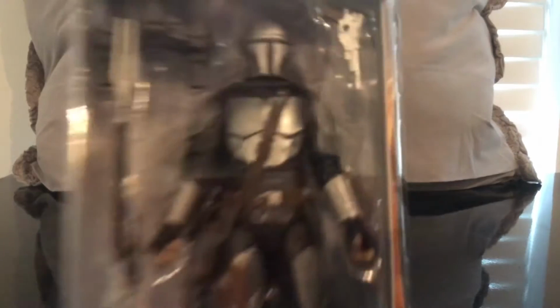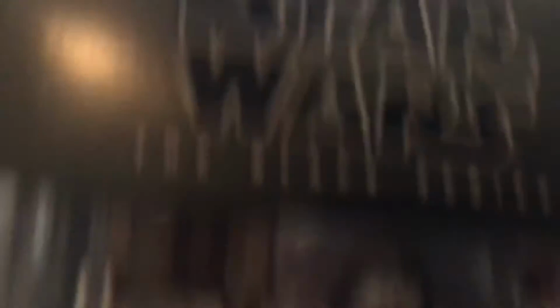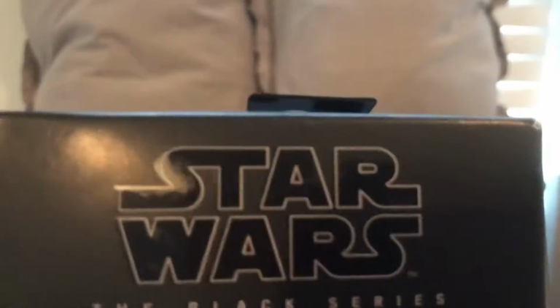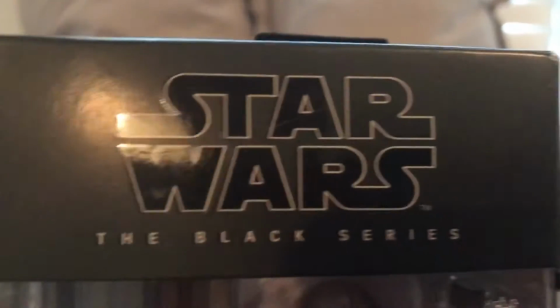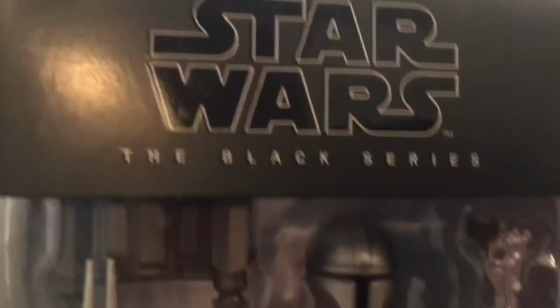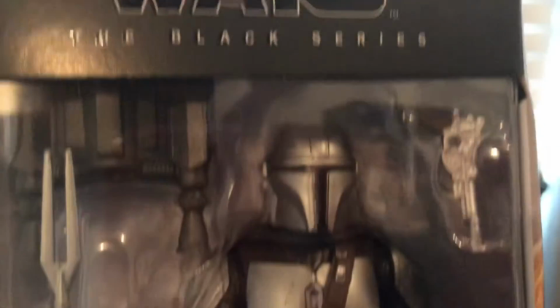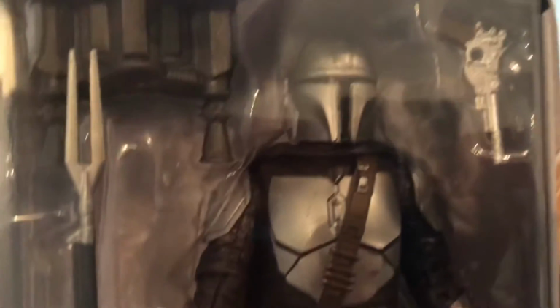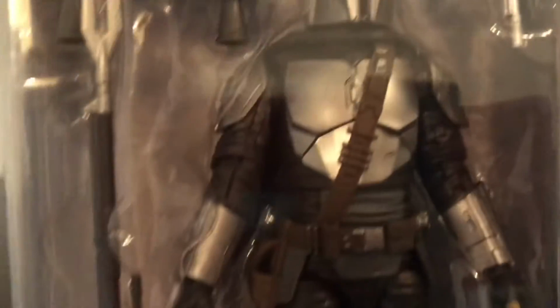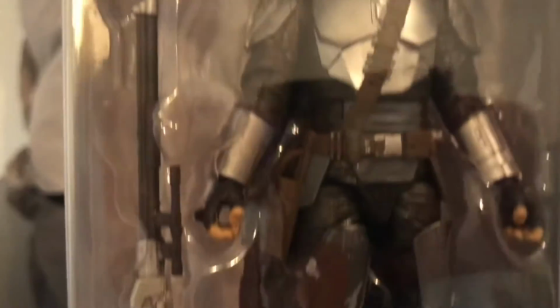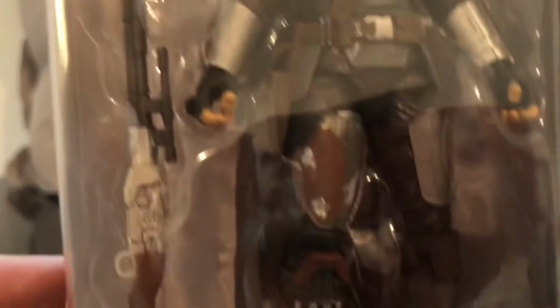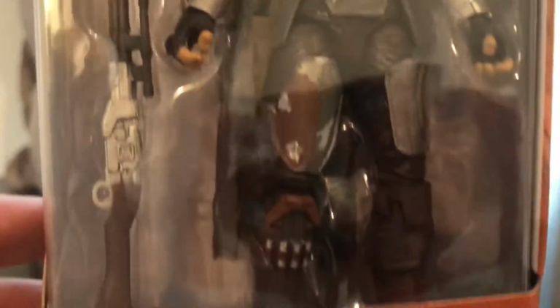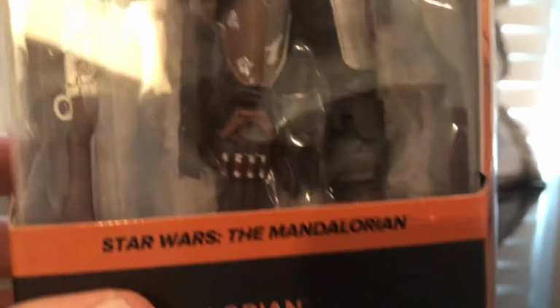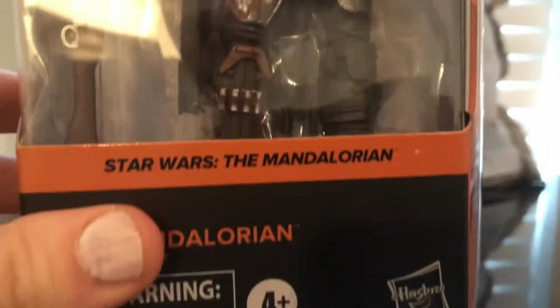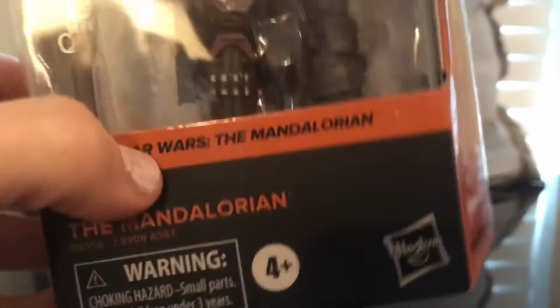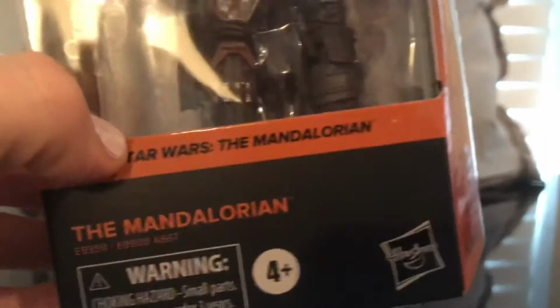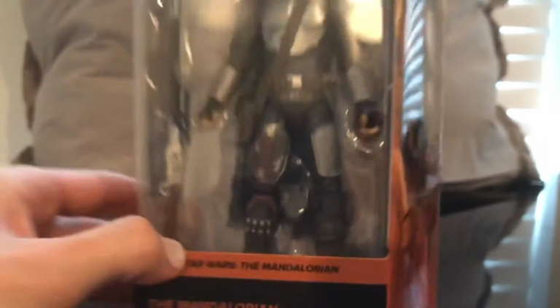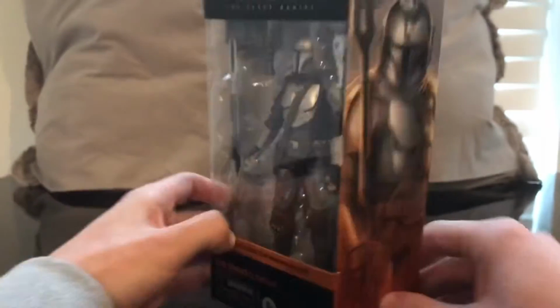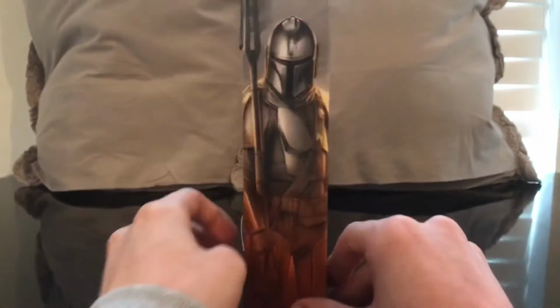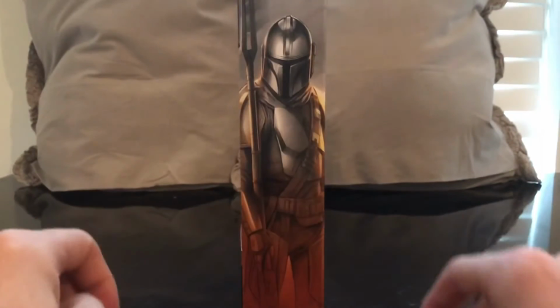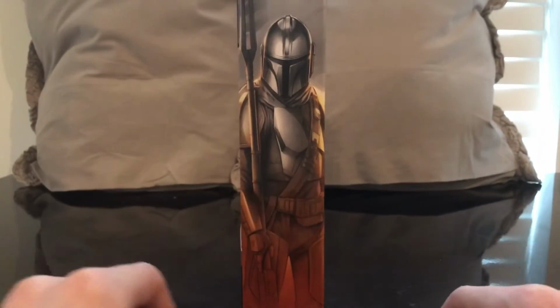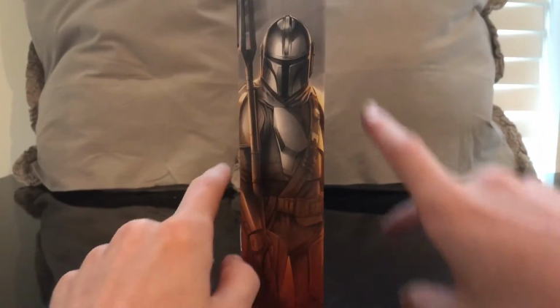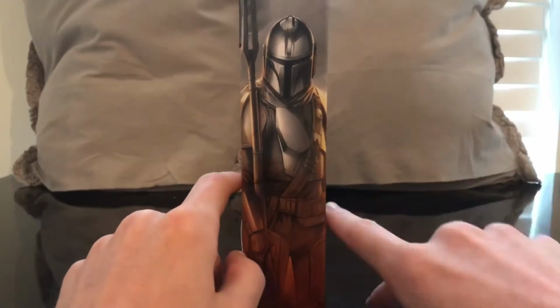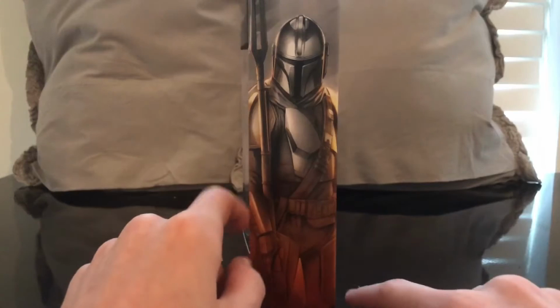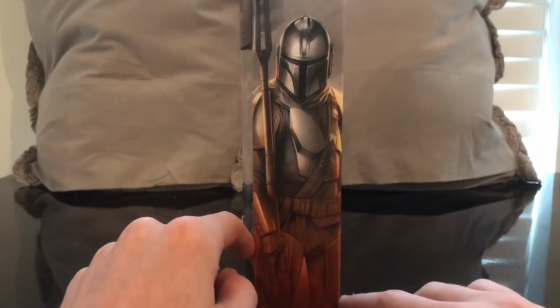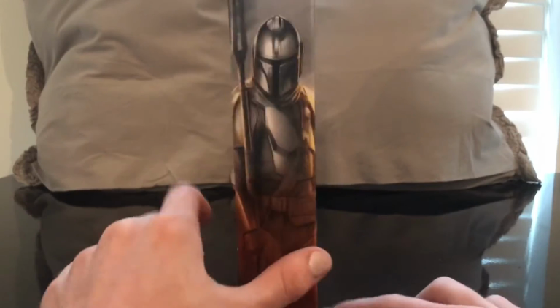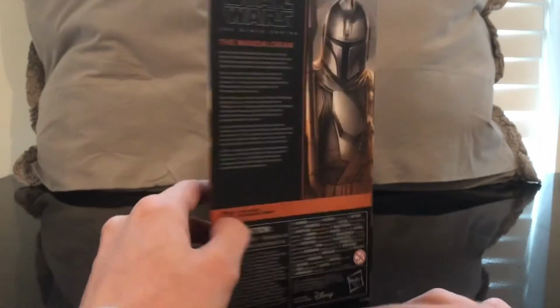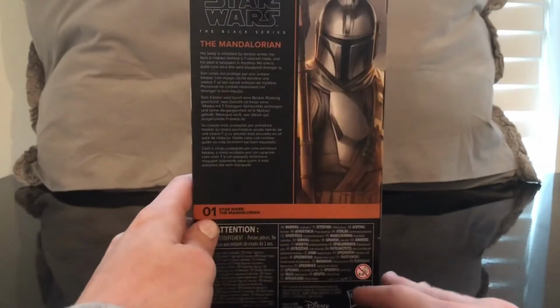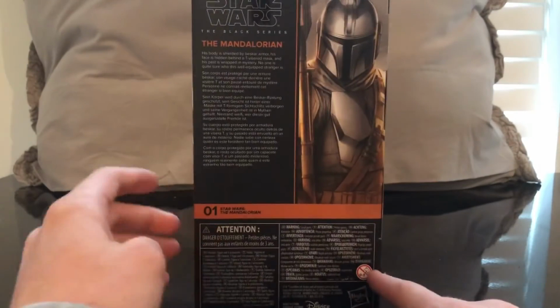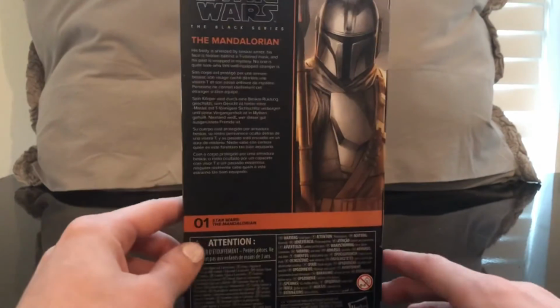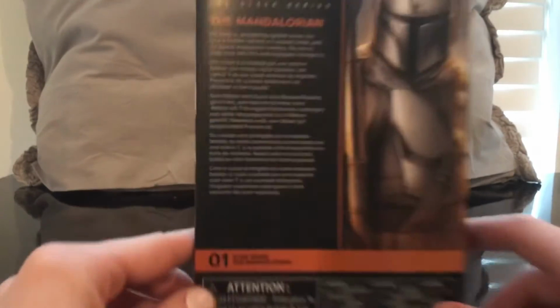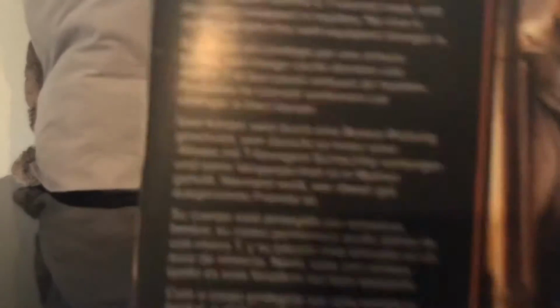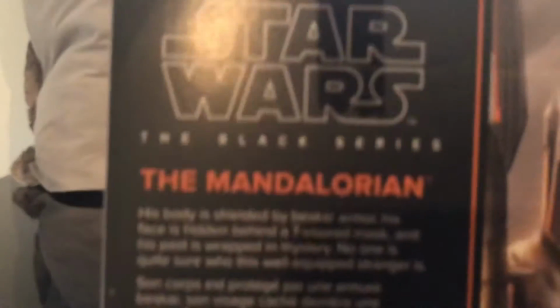First and foremost it is the new style packaging, which I love — it creates a photo of the Mandalorian. That's Mando. This side is a nice image of the Mandalorian, and when you put all the pieces together it creates a portrait. We'll do a read-up.